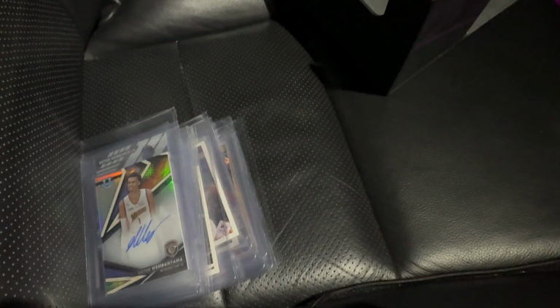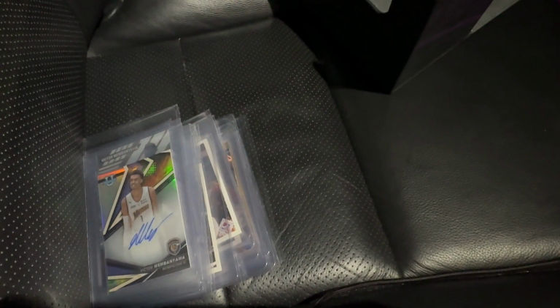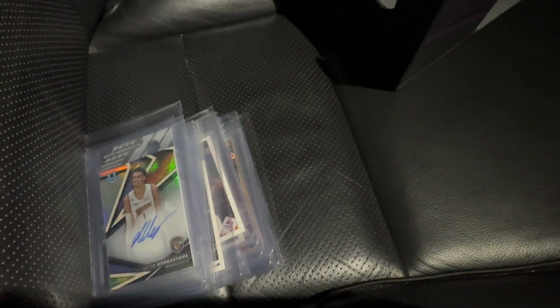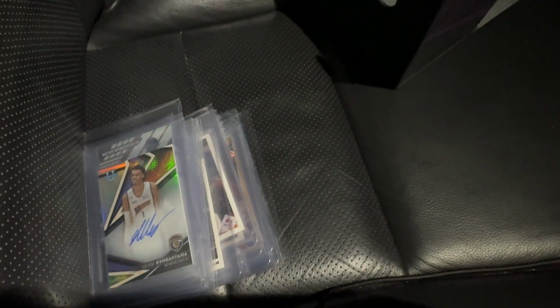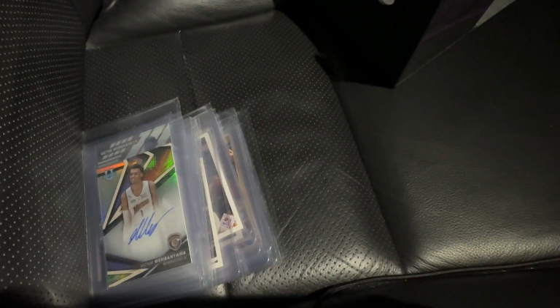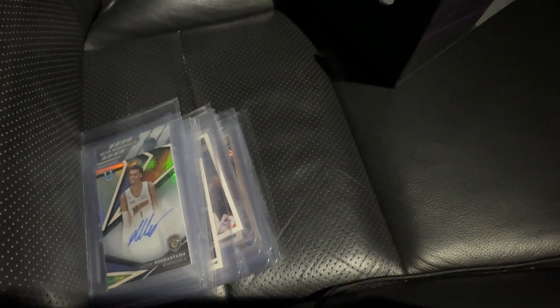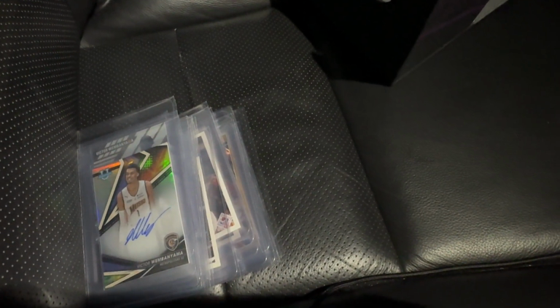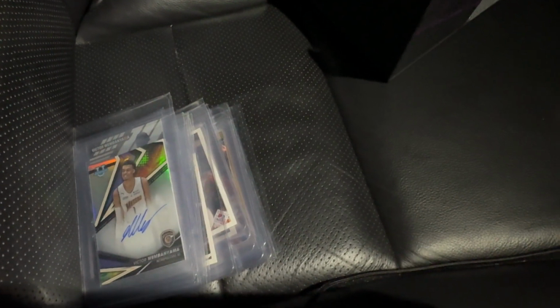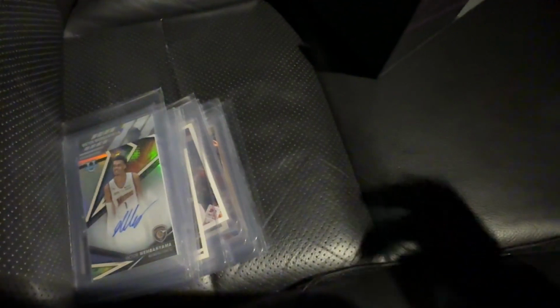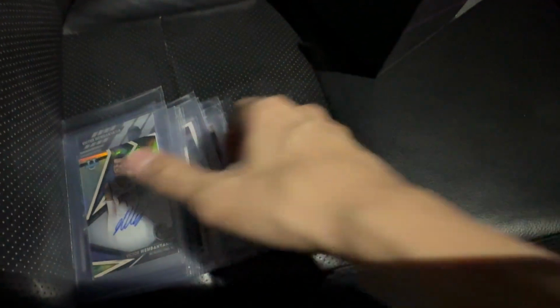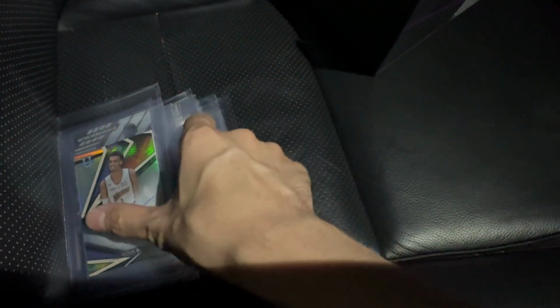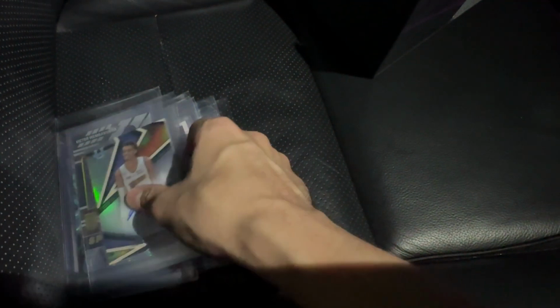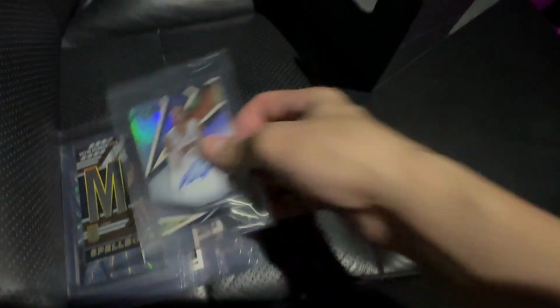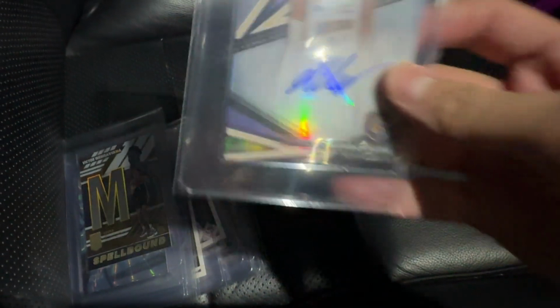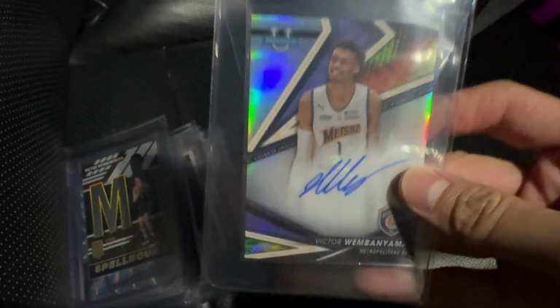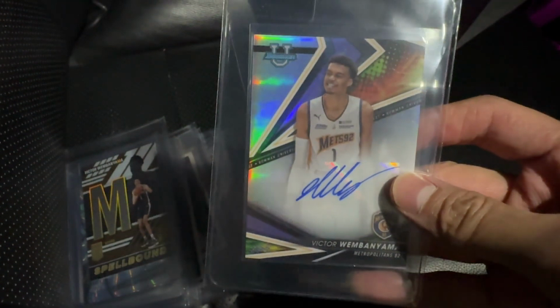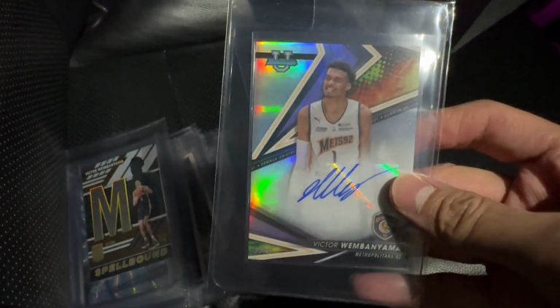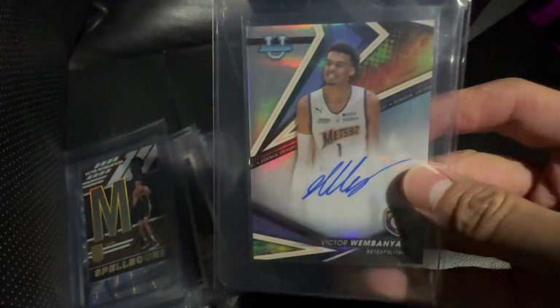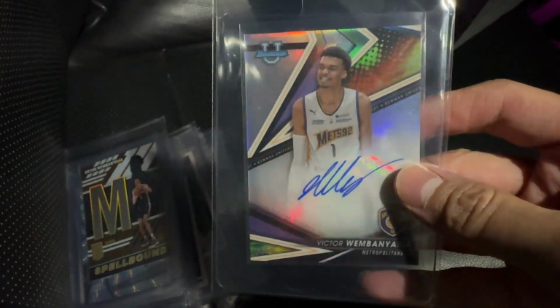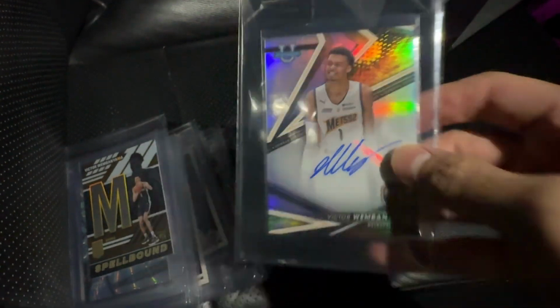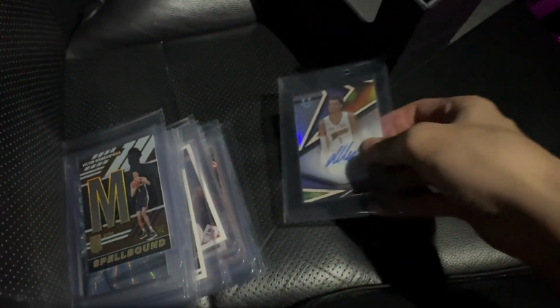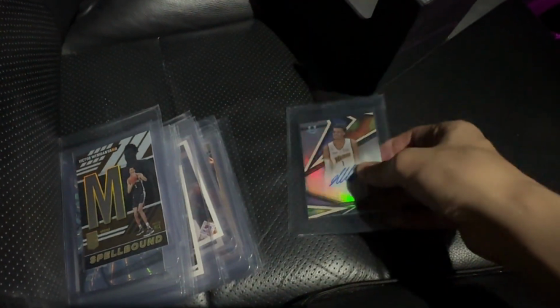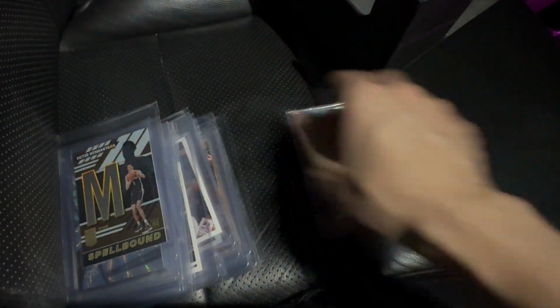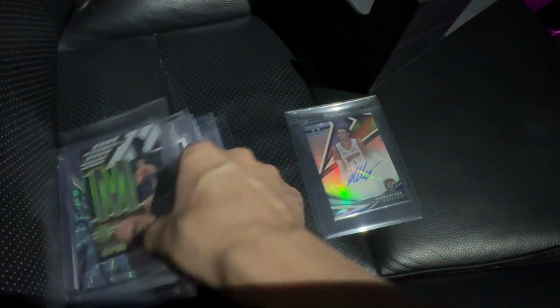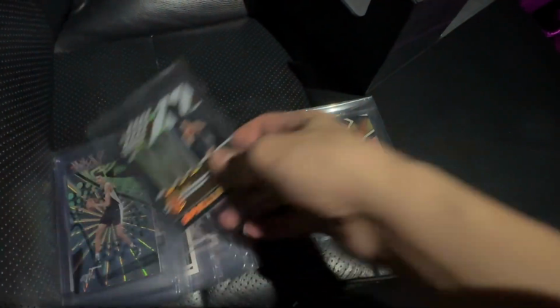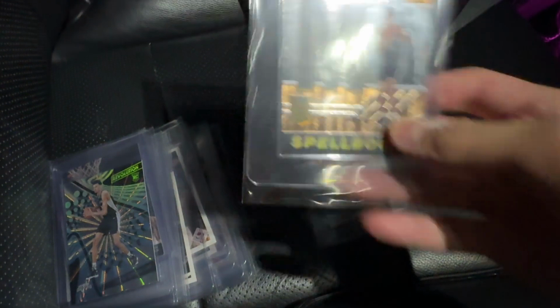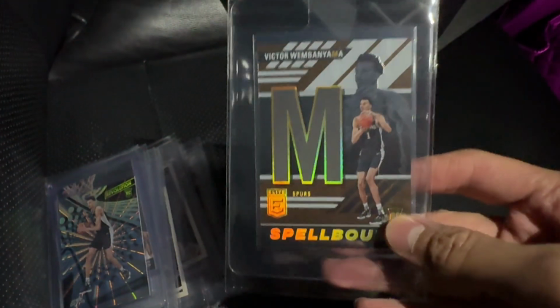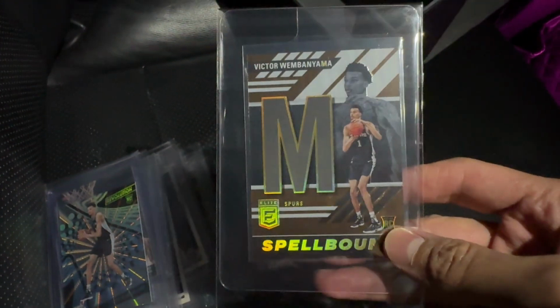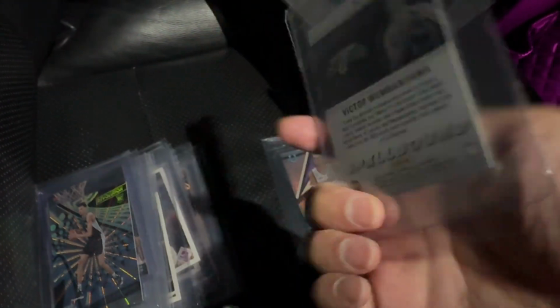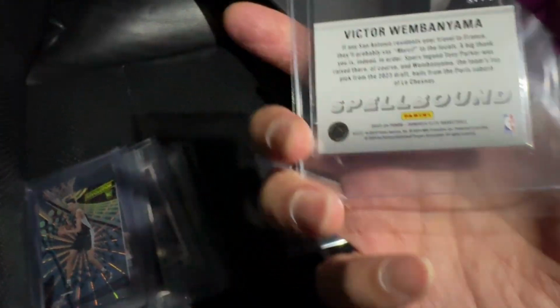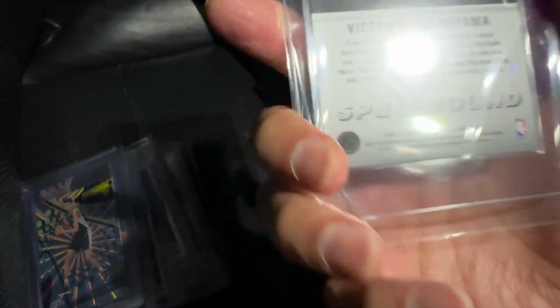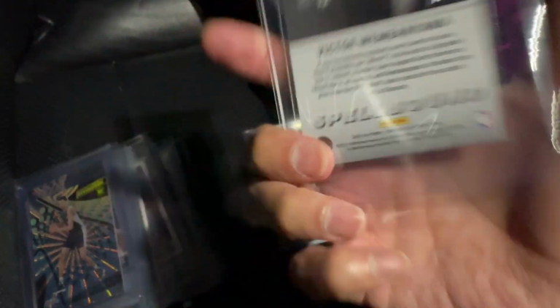Hey guys, I'm Dan. I am actually going to grade some cards. I'll be showing you guys what I'm grading. We have a Rembrandt Yamaha Bowman Best Autograph, Spellbound, which is numbered out of 10.